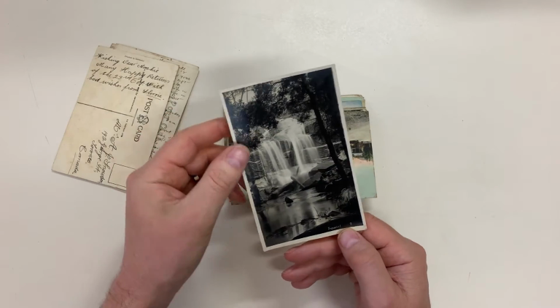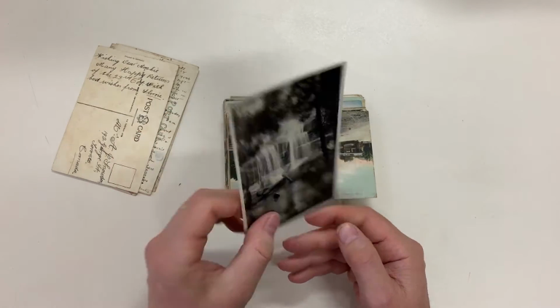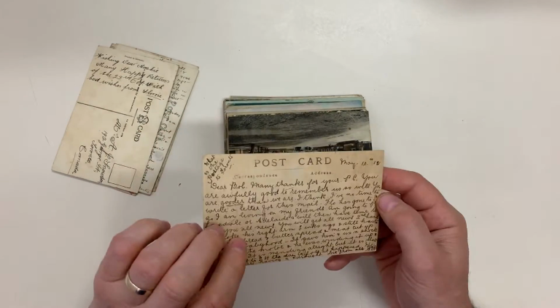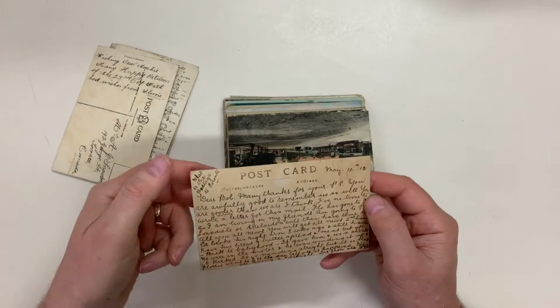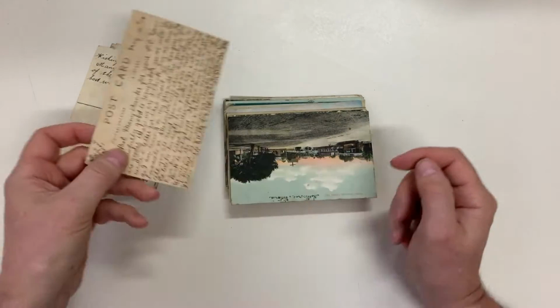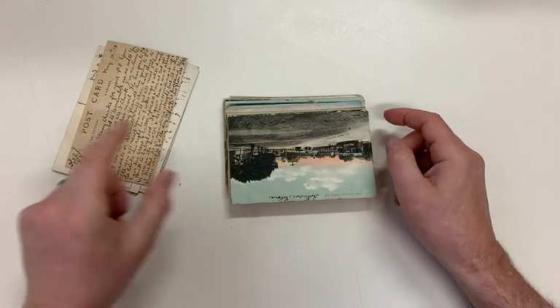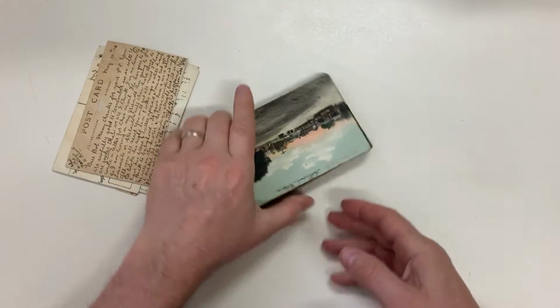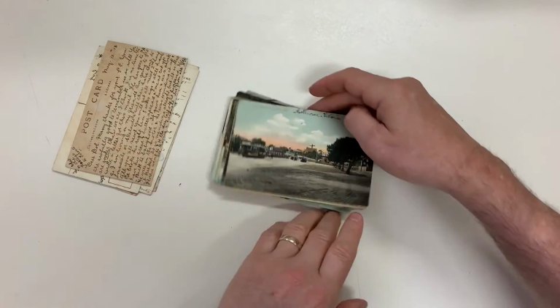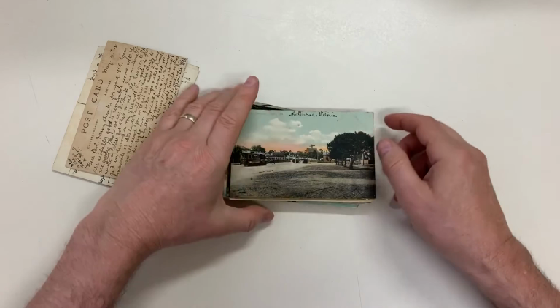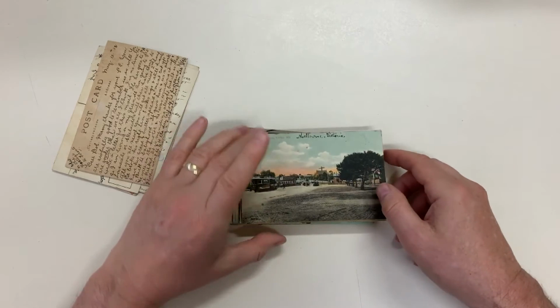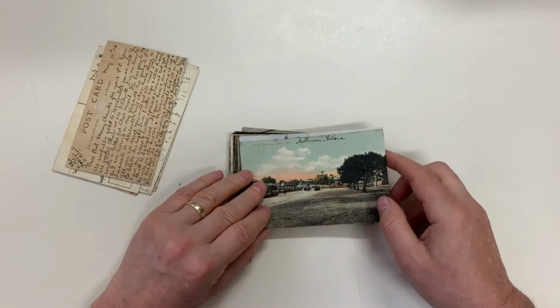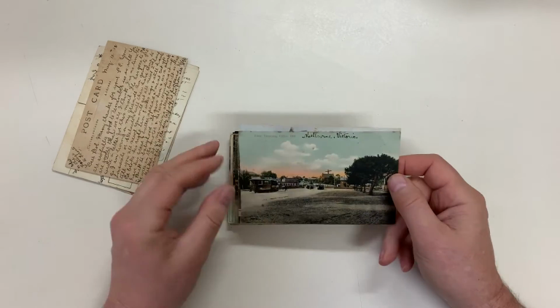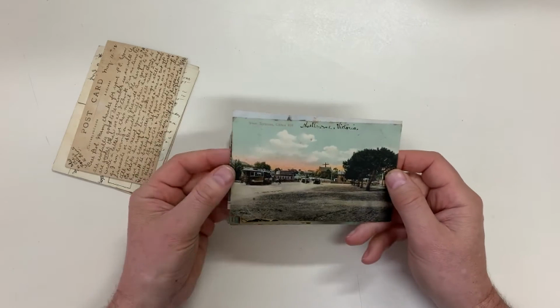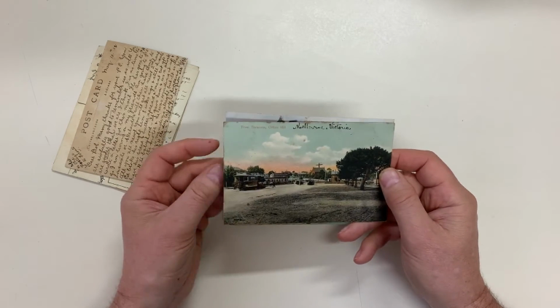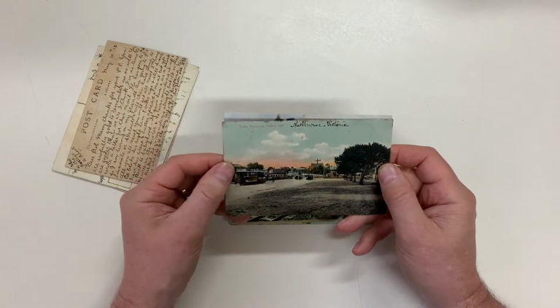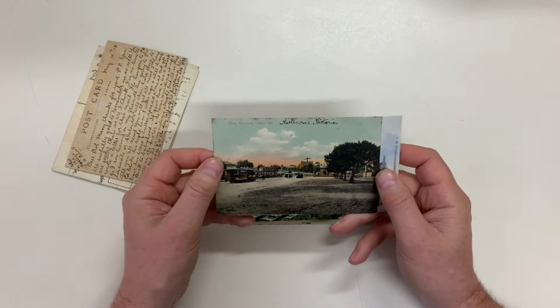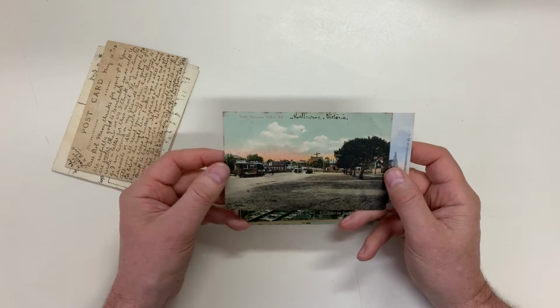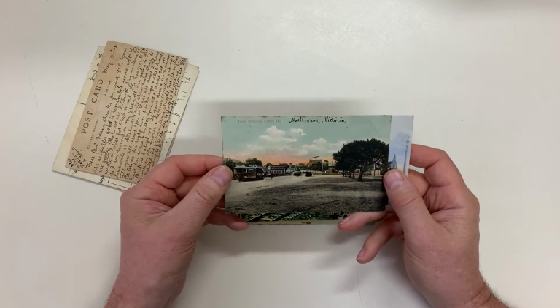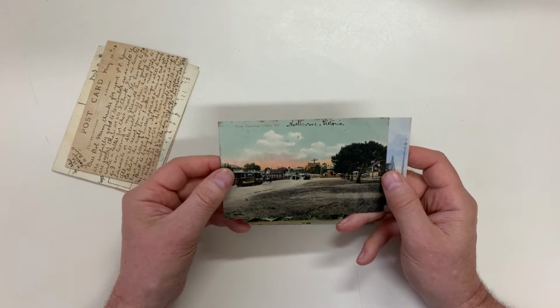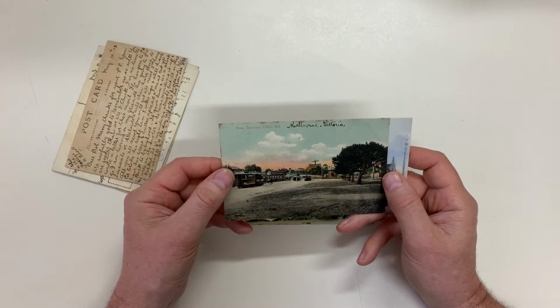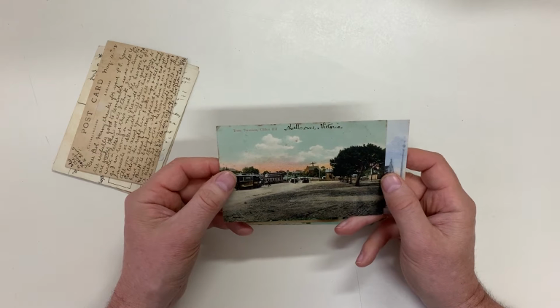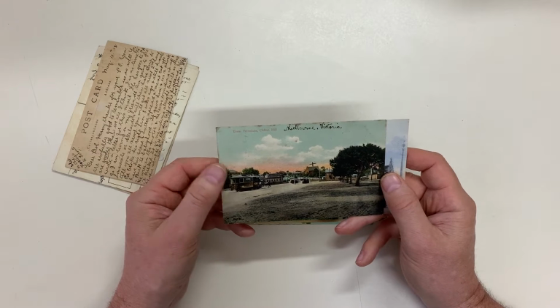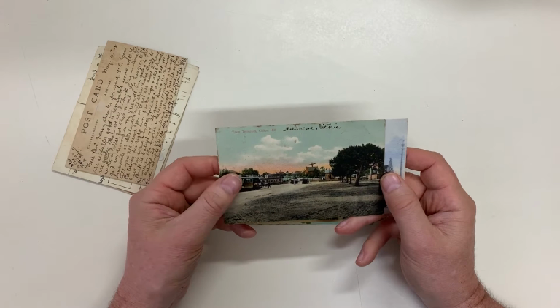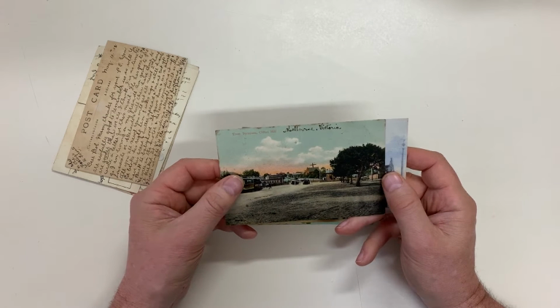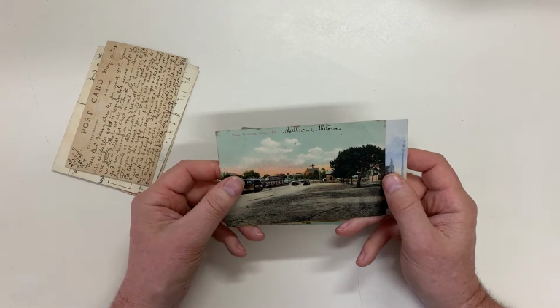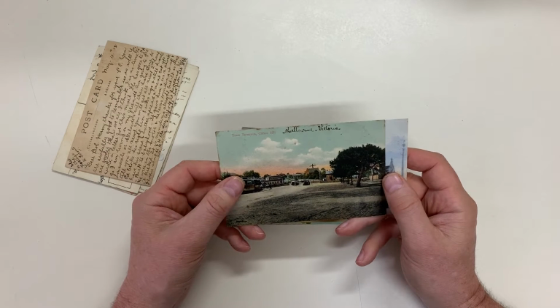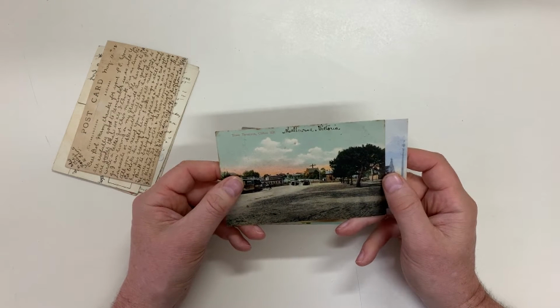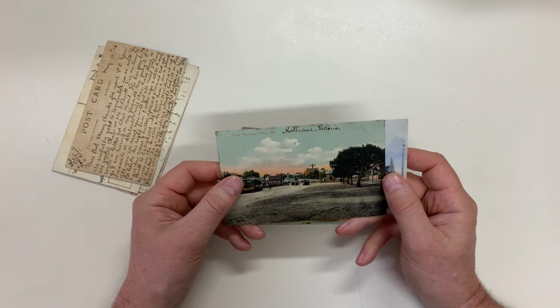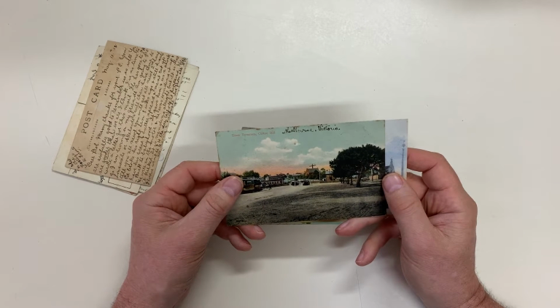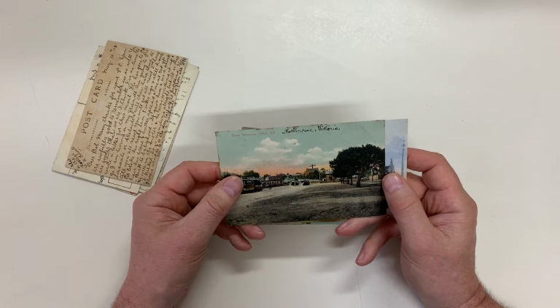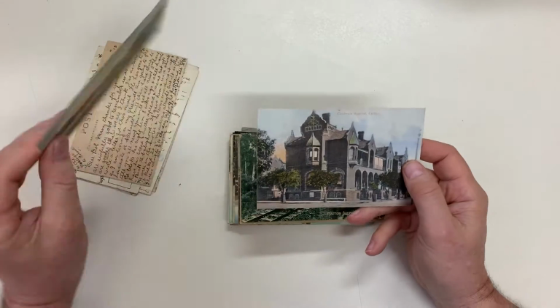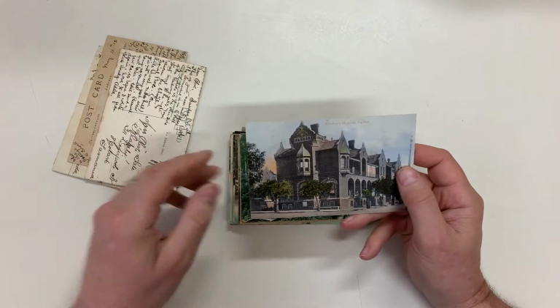Trawool. Tram Terminus, Clifton Hill — that'll be up on Victoria Parade. Victoria Parade? Alexandra Parade. I don't know.